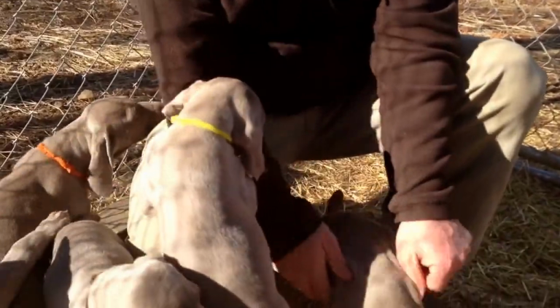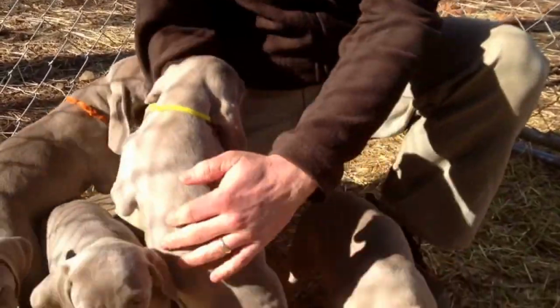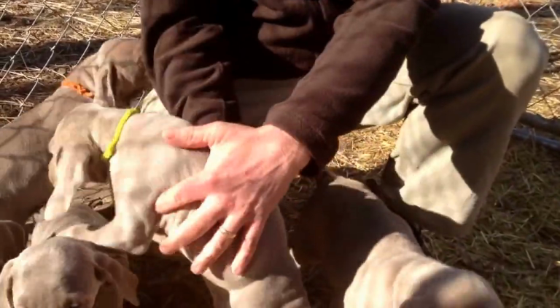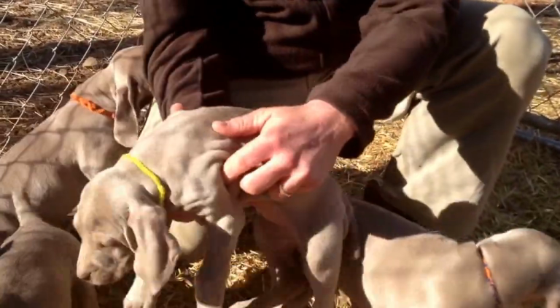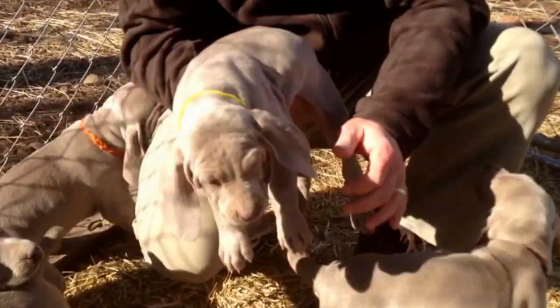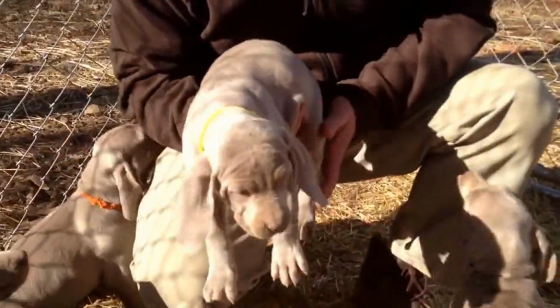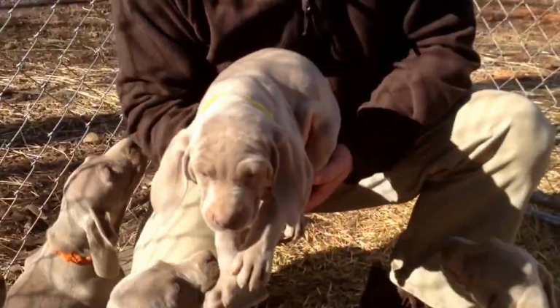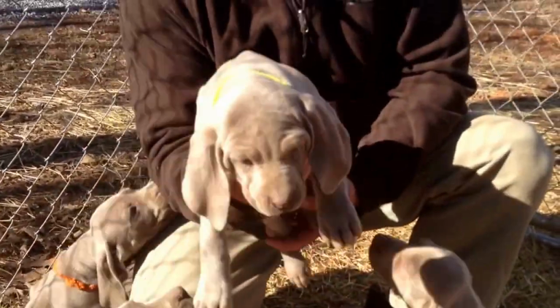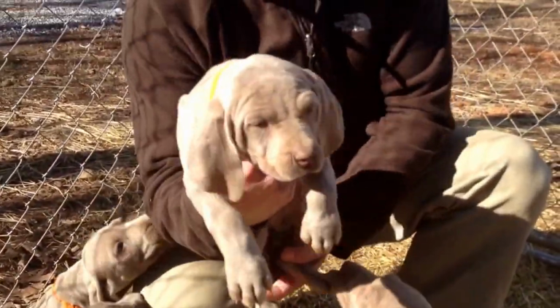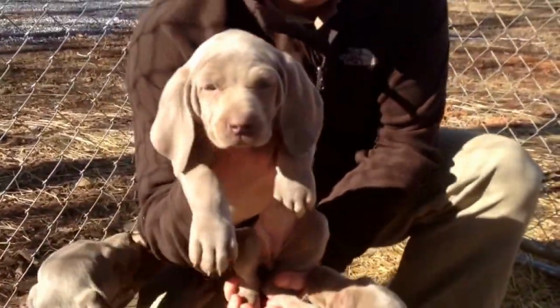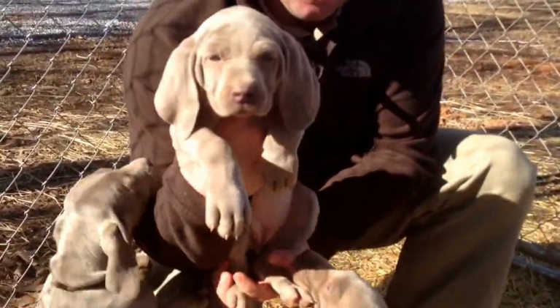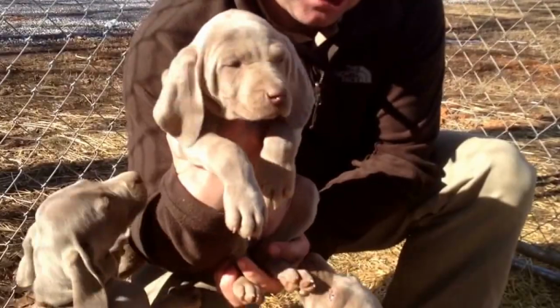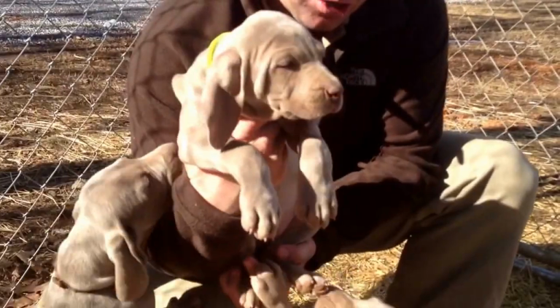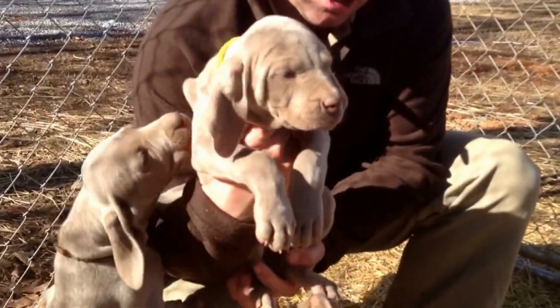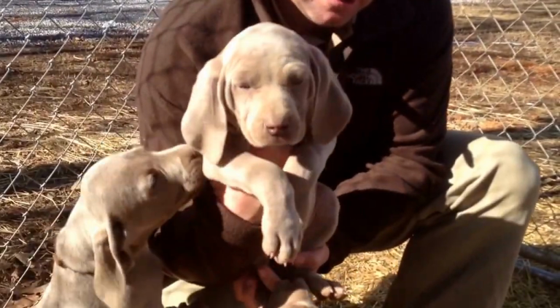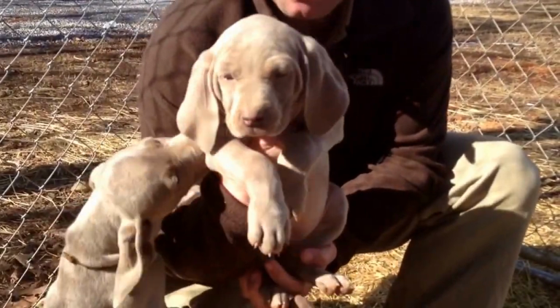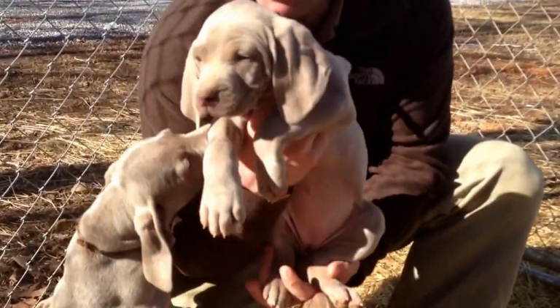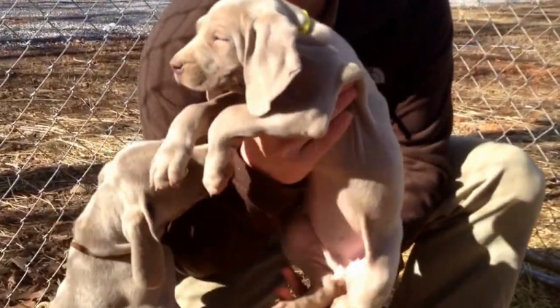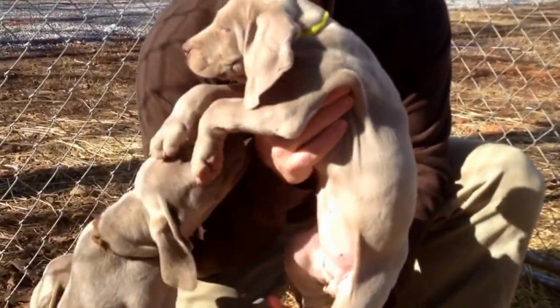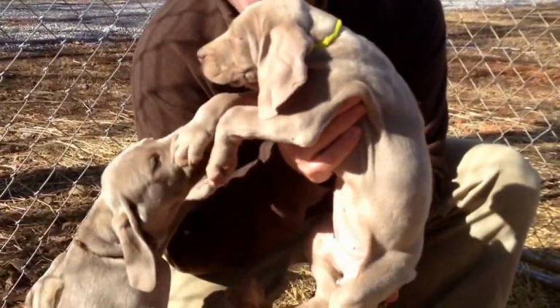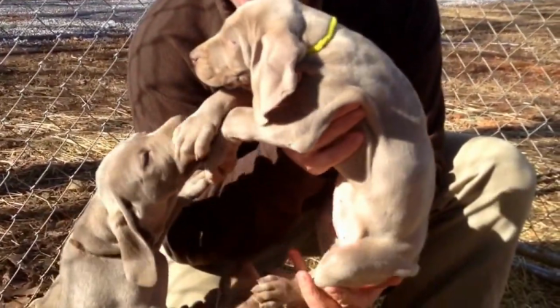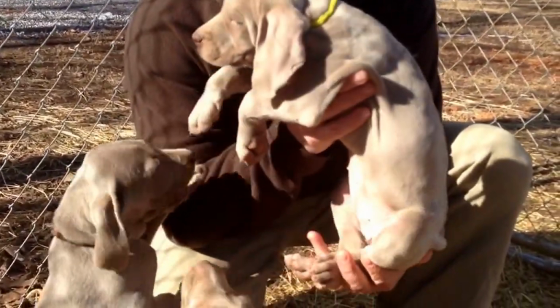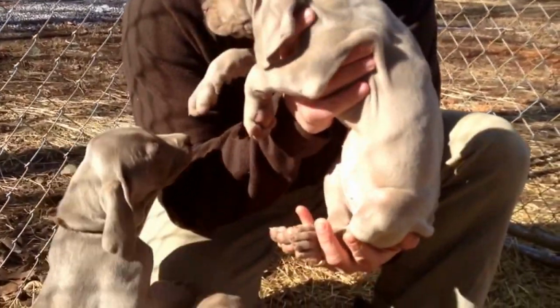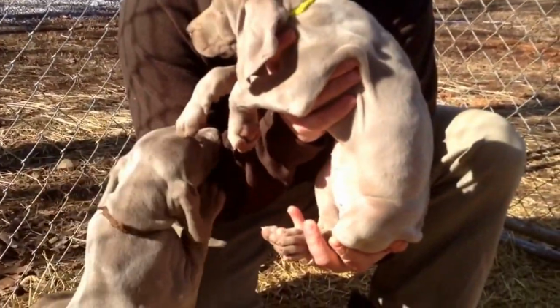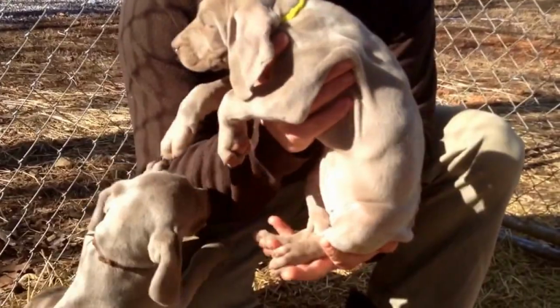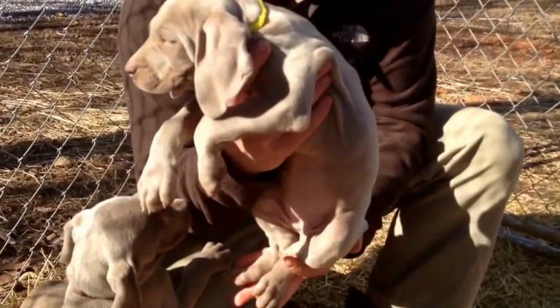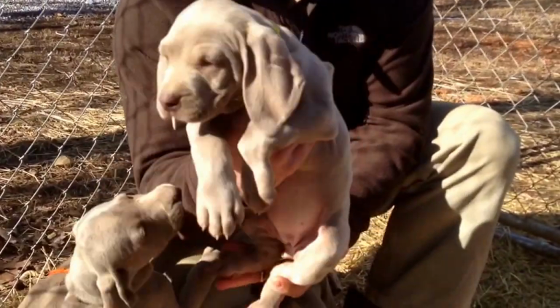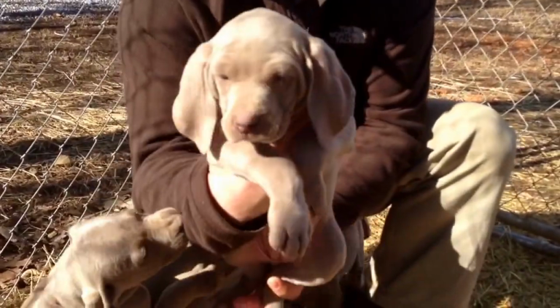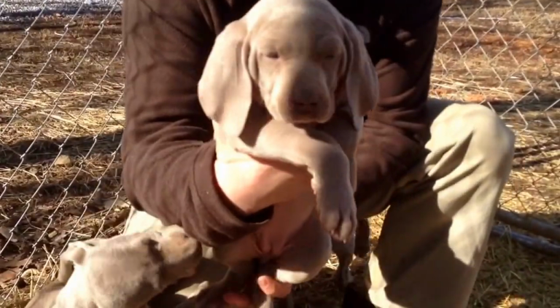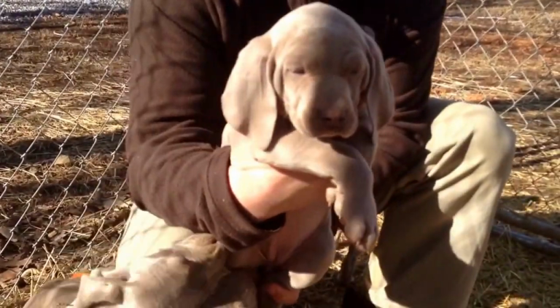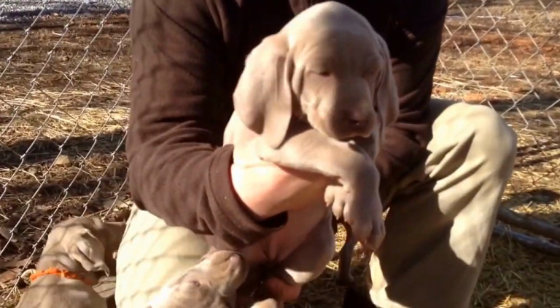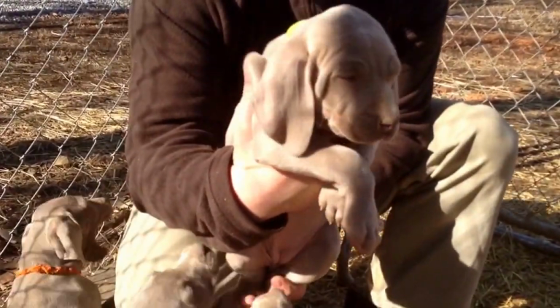And then Miss Yellow here. This is the Yellow Collar.